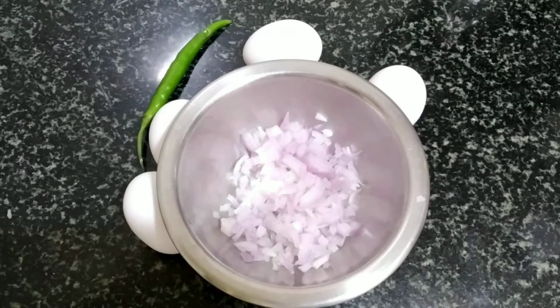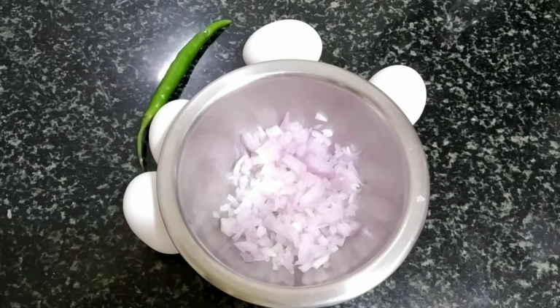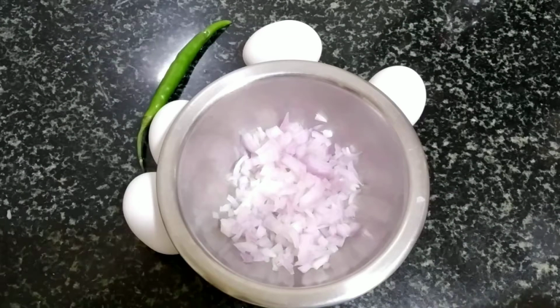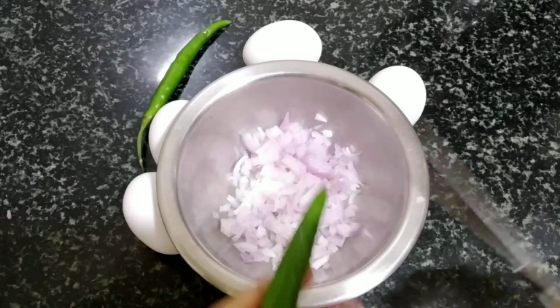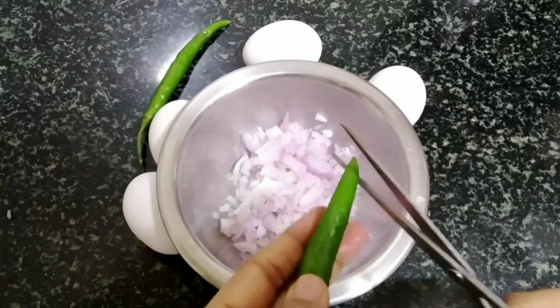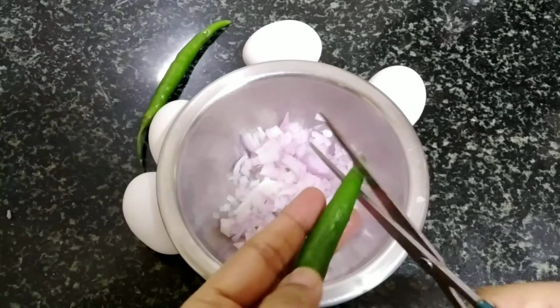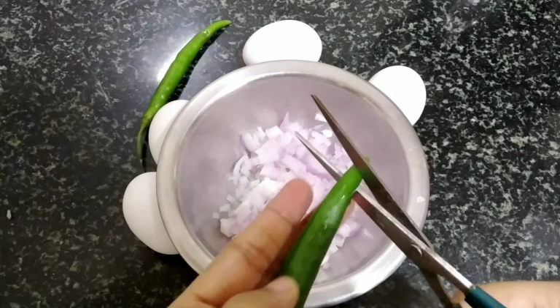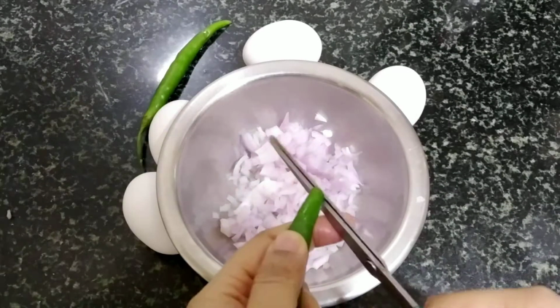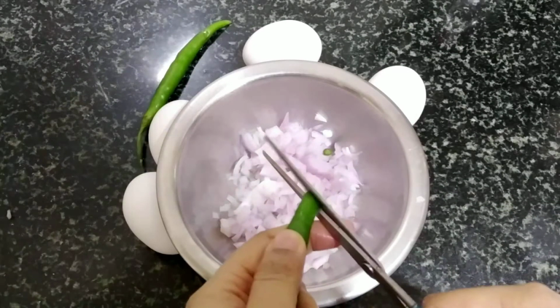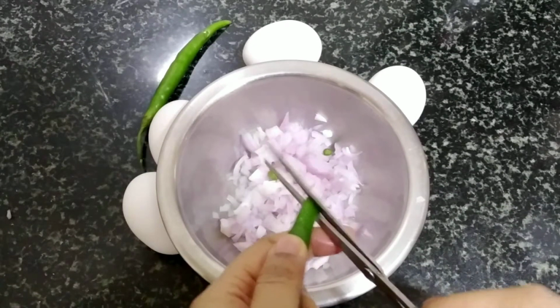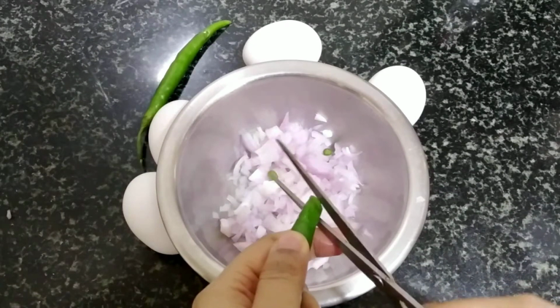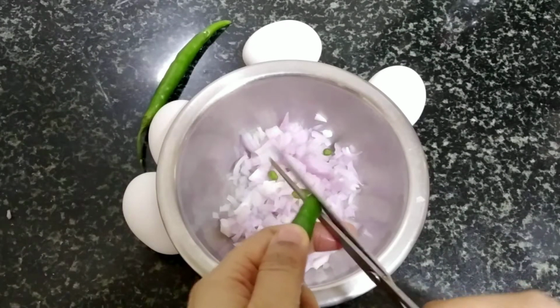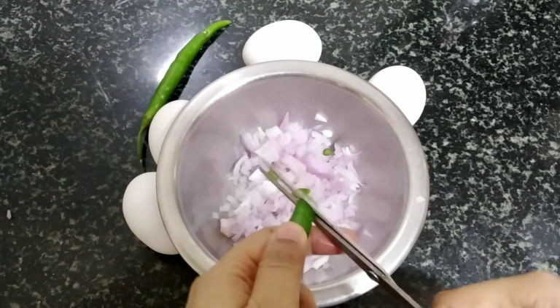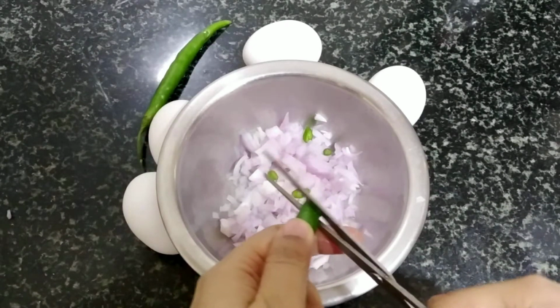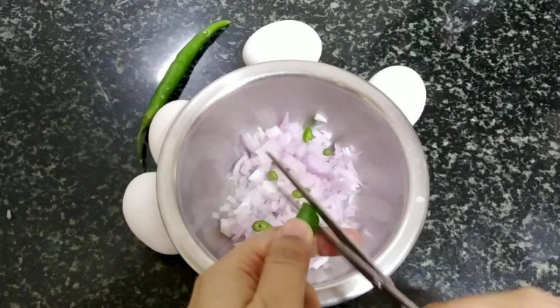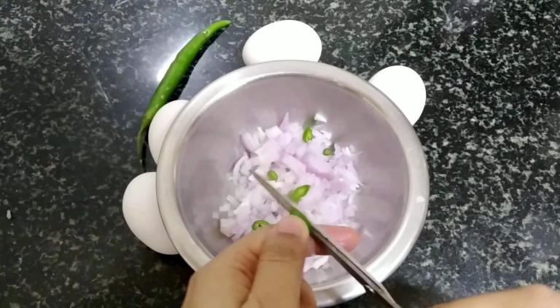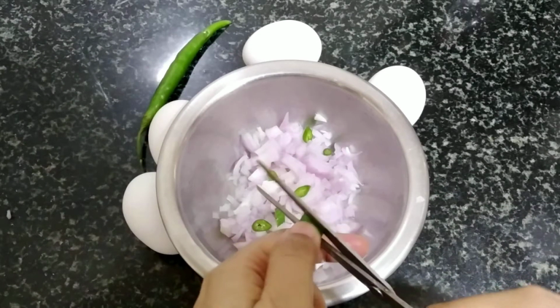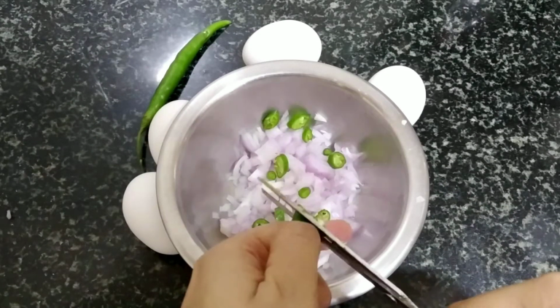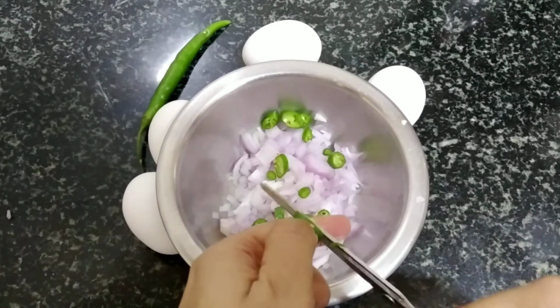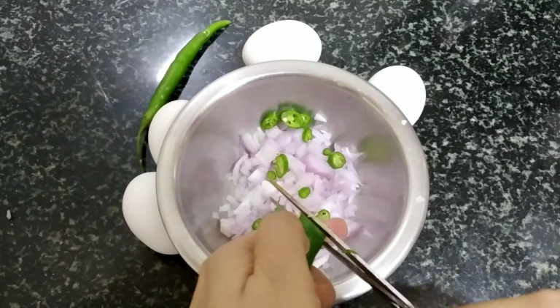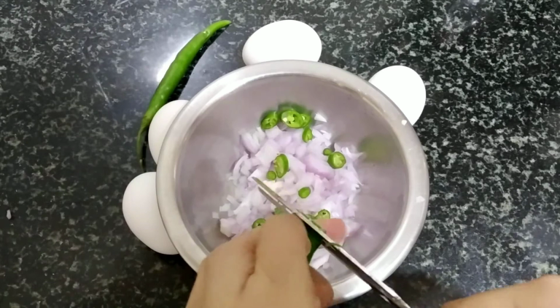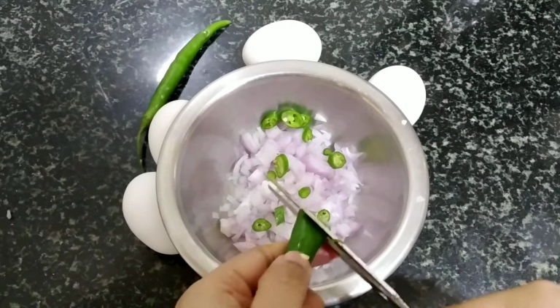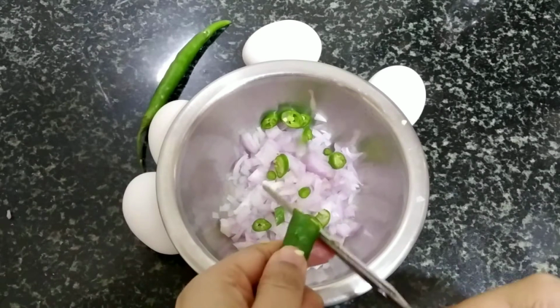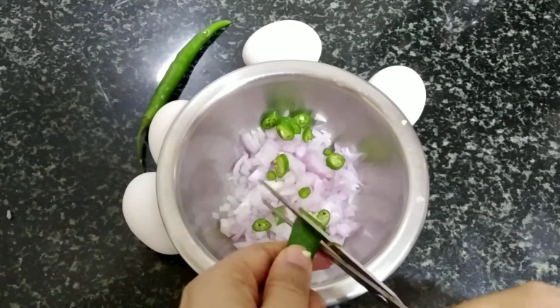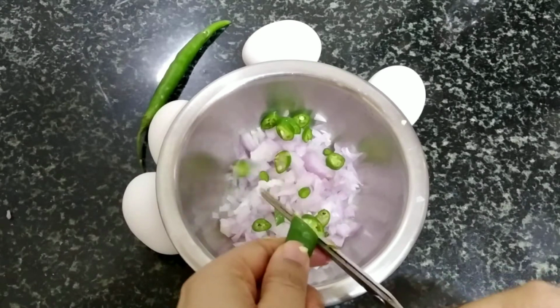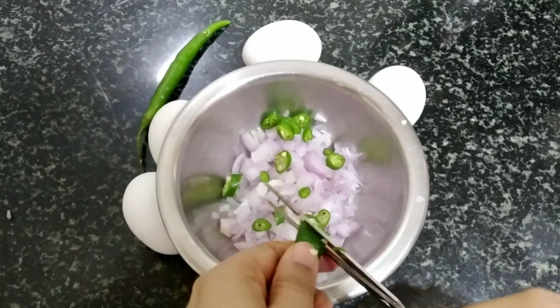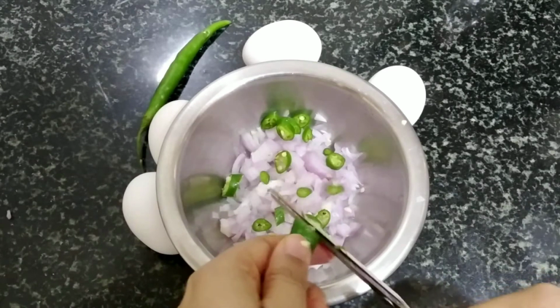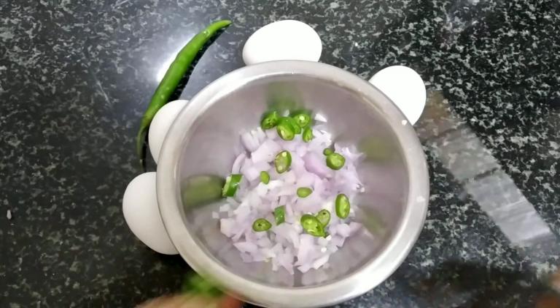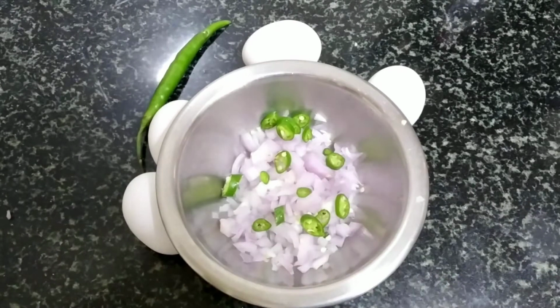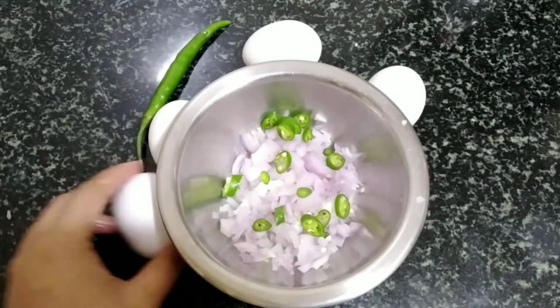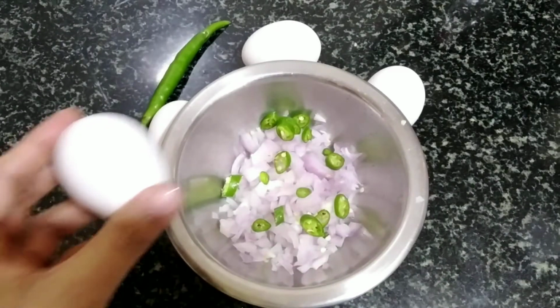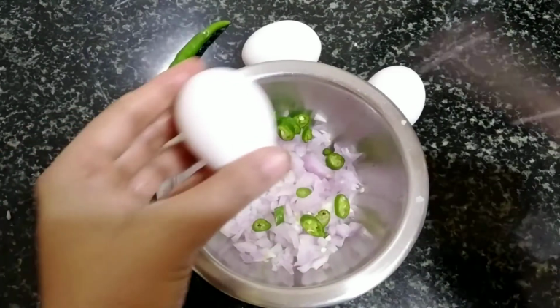The basic idea of this video is to show you how chia seeds can be added in omelette without tampering with the taste of it.